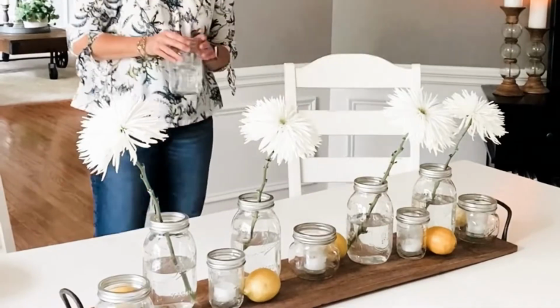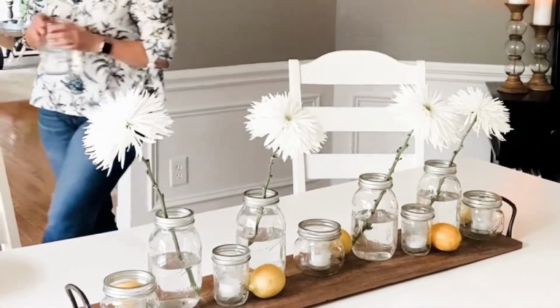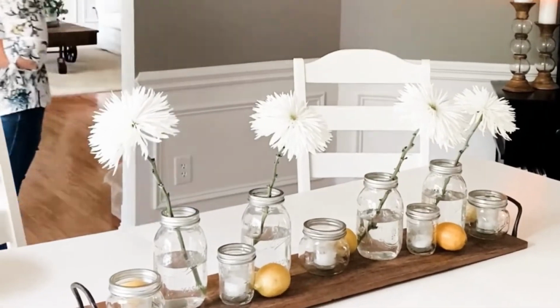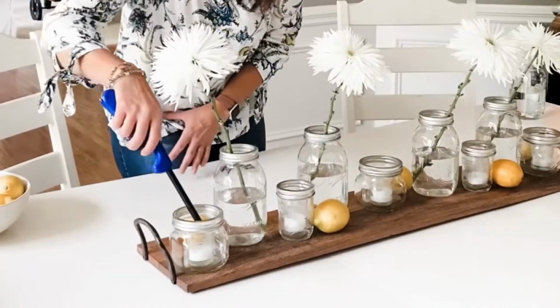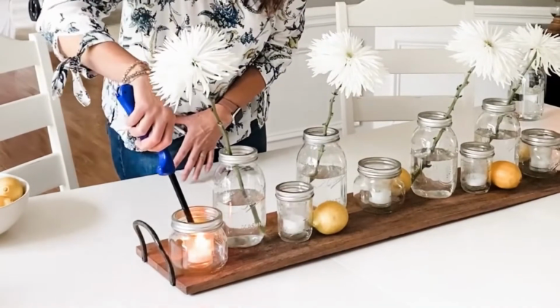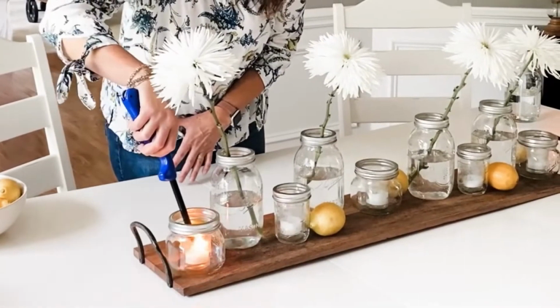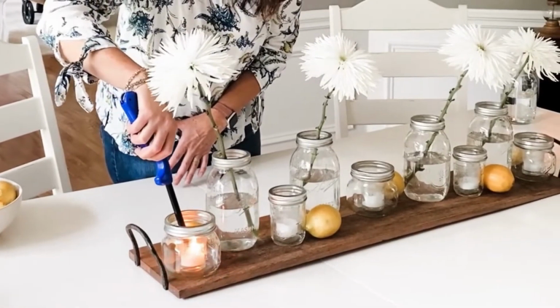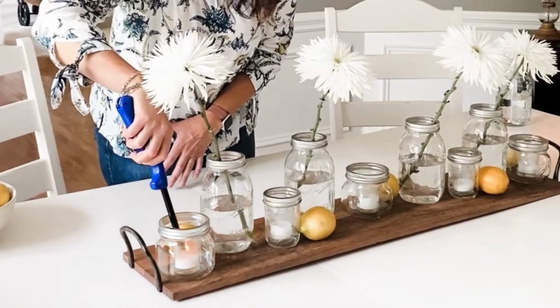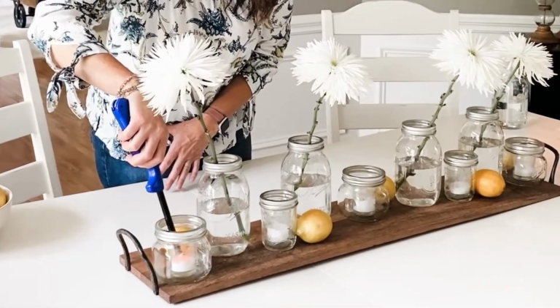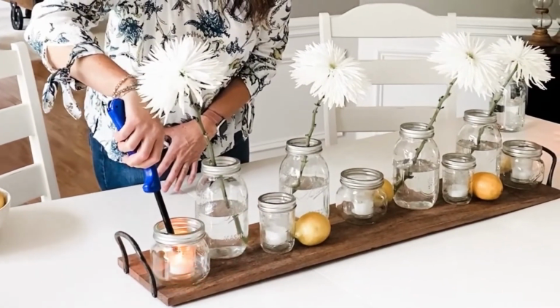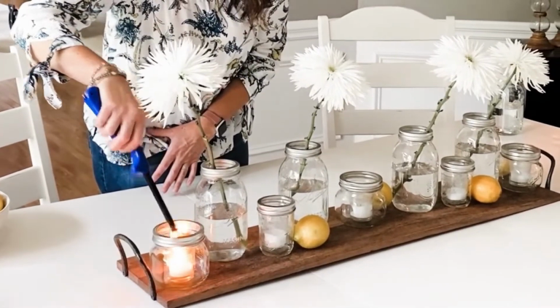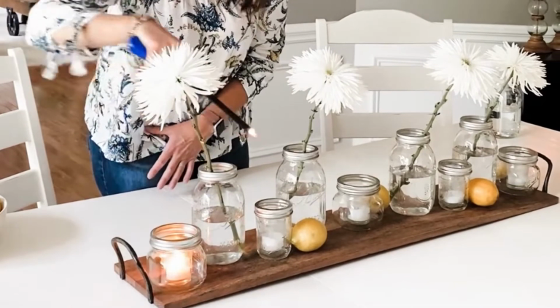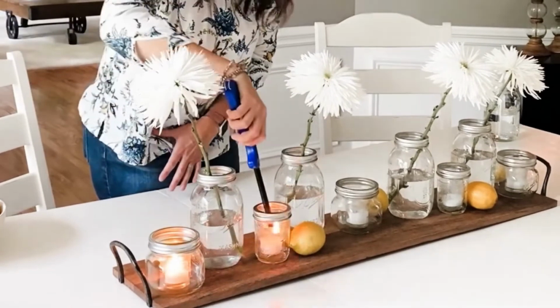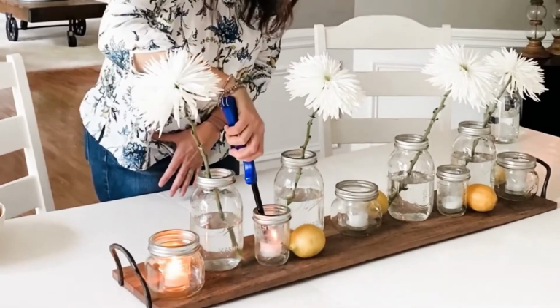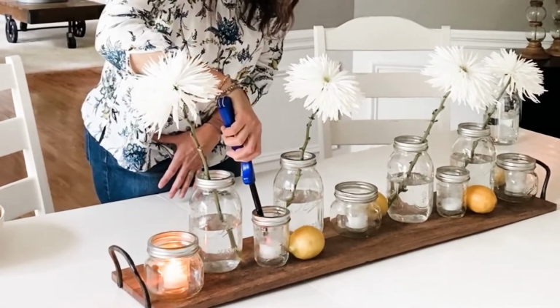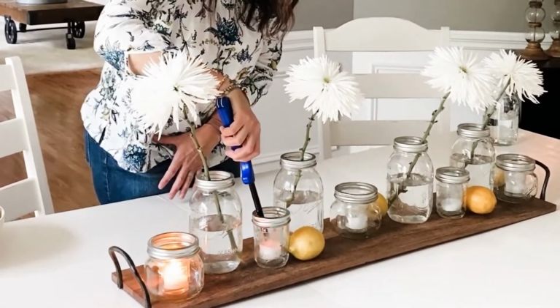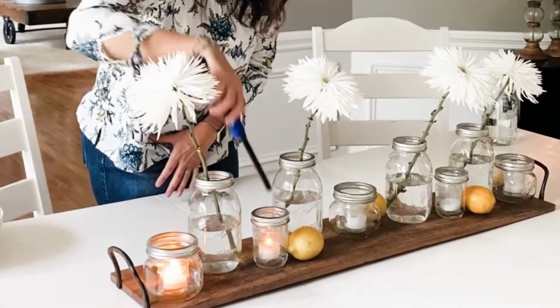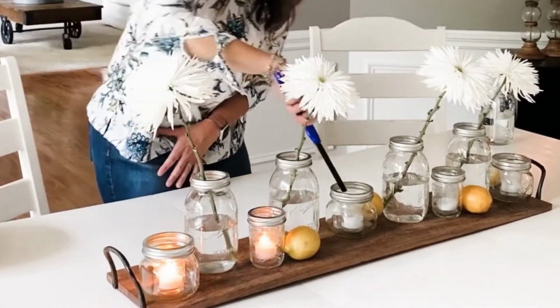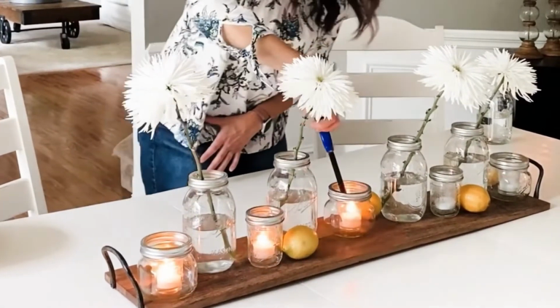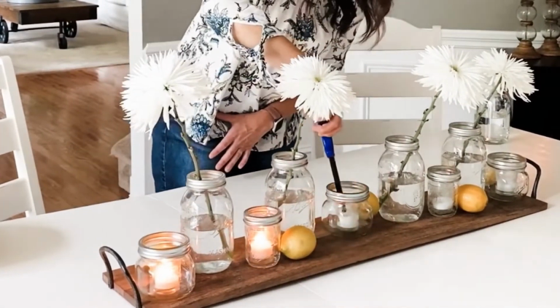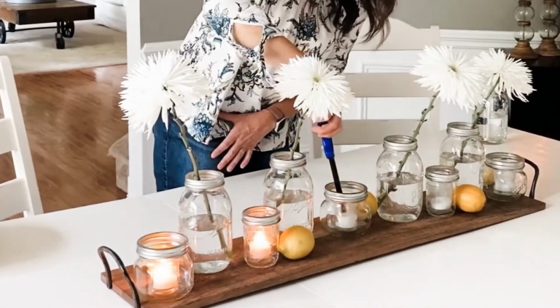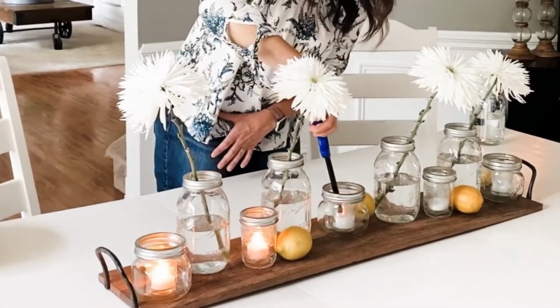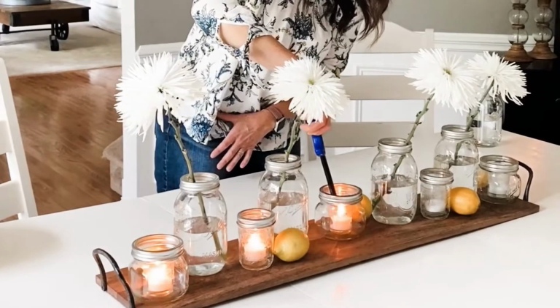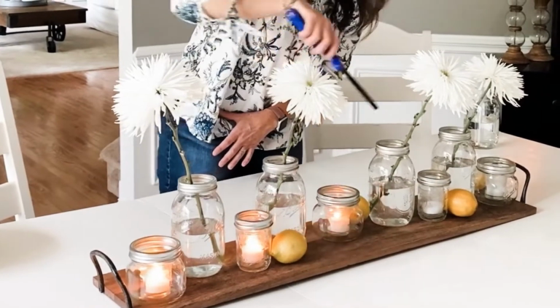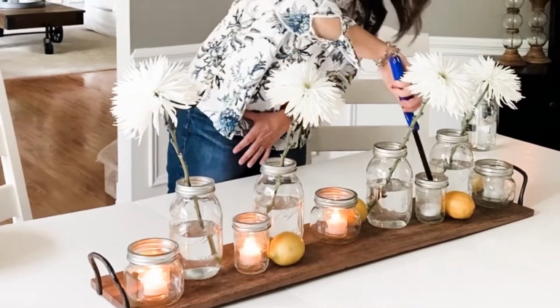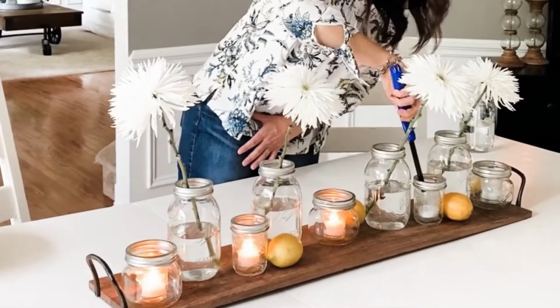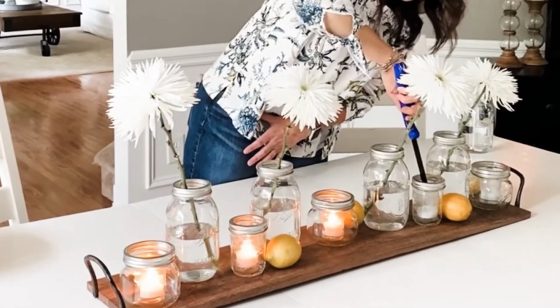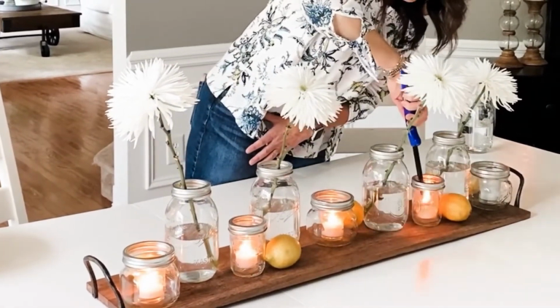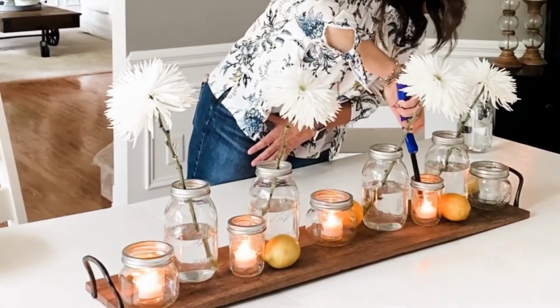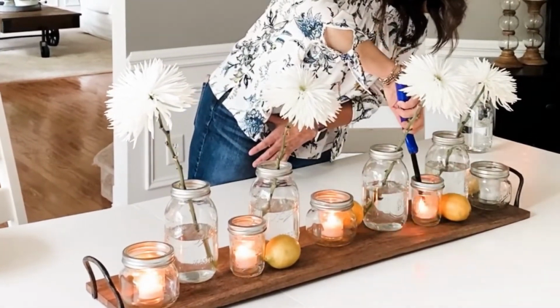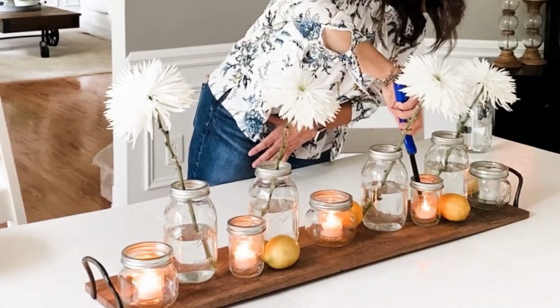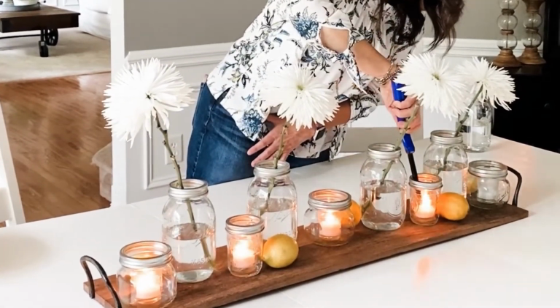Then once everything was in place I lit the candles and I was done. This is such an affordable centerpiece you can use all summer long. All you need to do is replace those flowers and lemons, or if you want to, you can even use faux to get the perfect look.